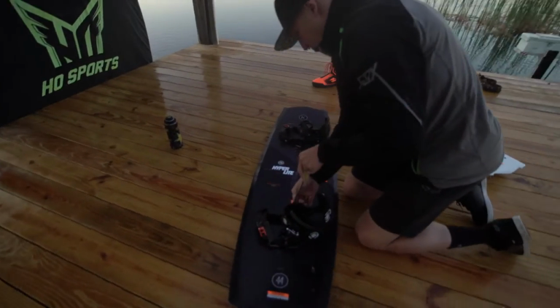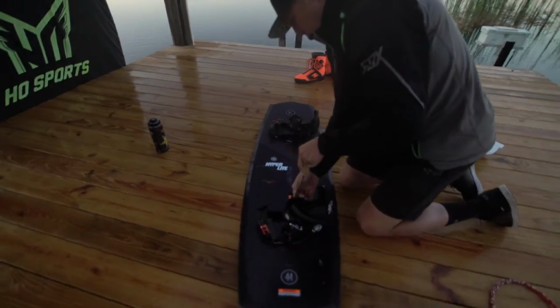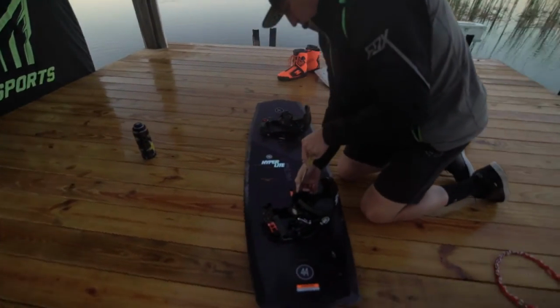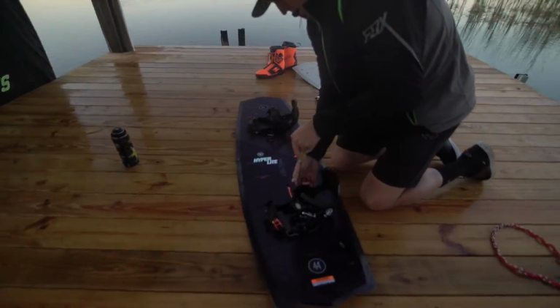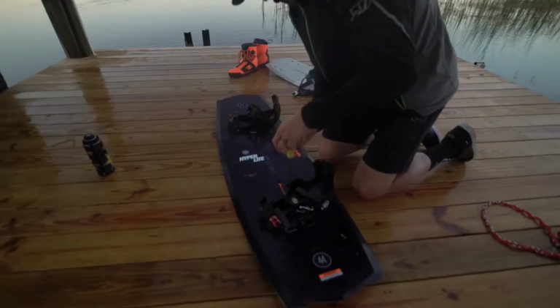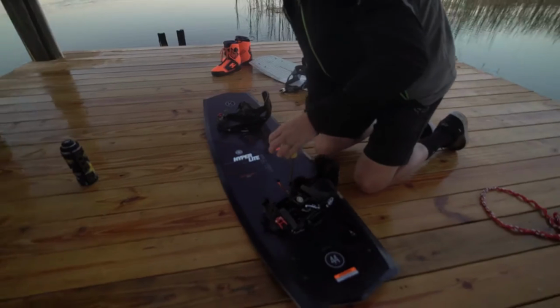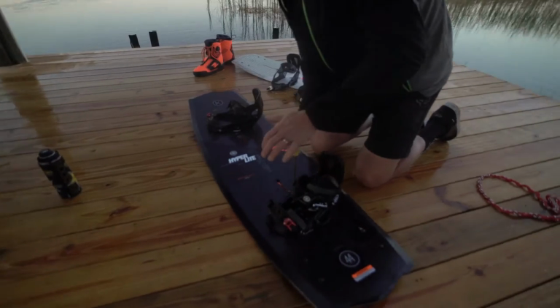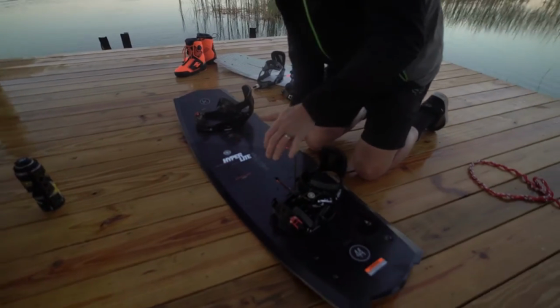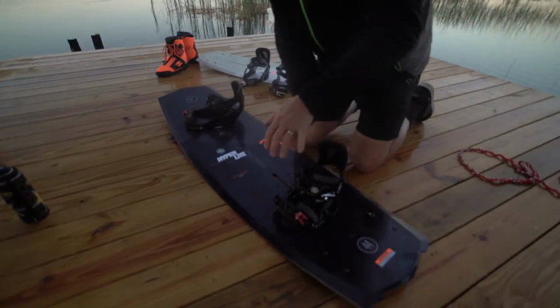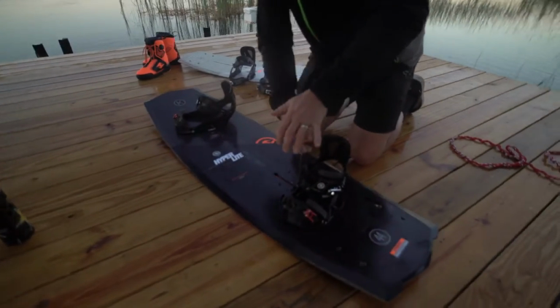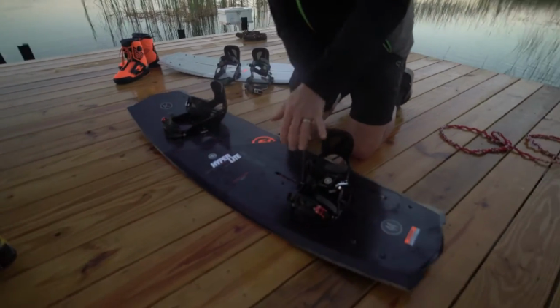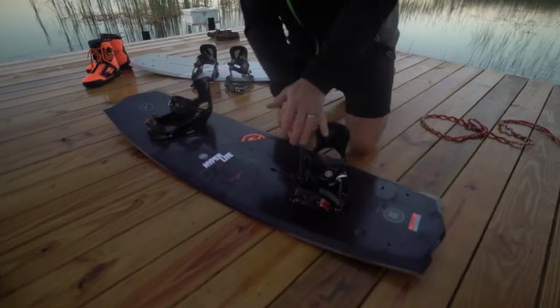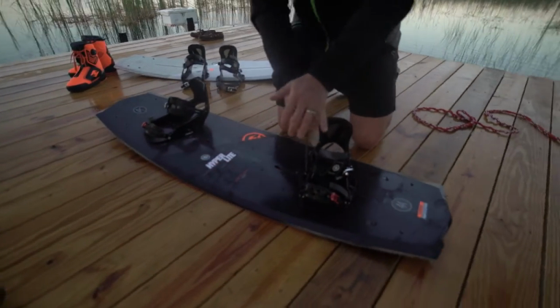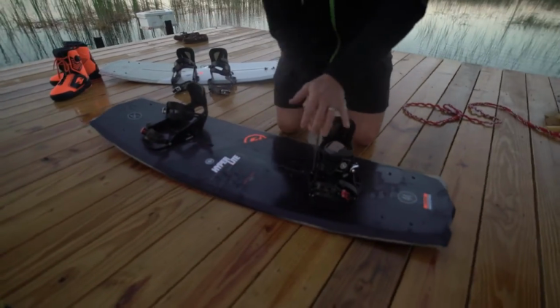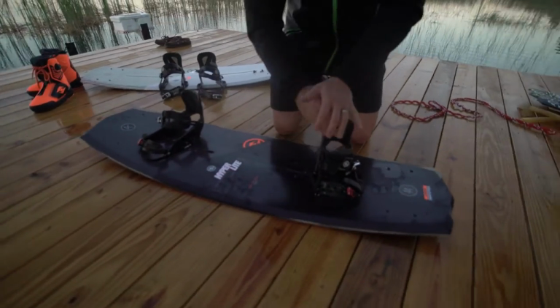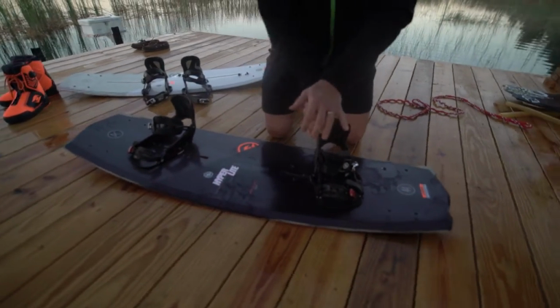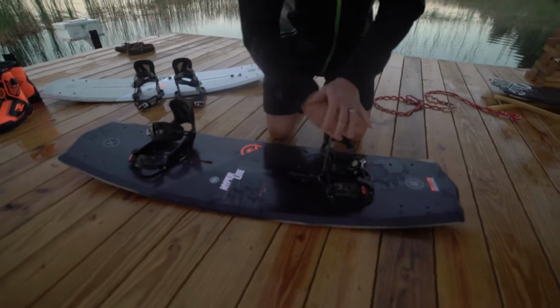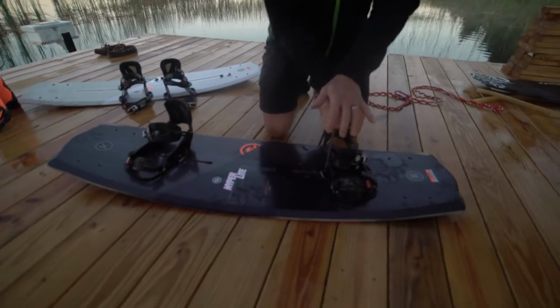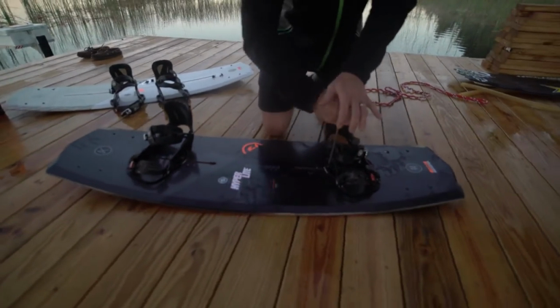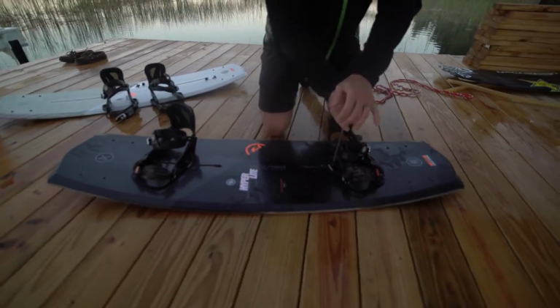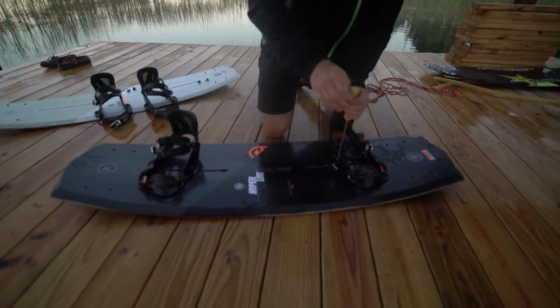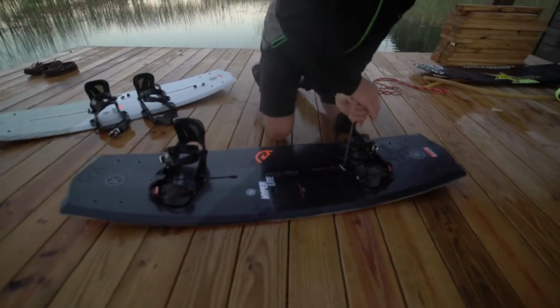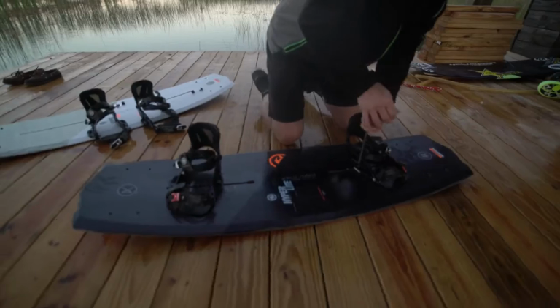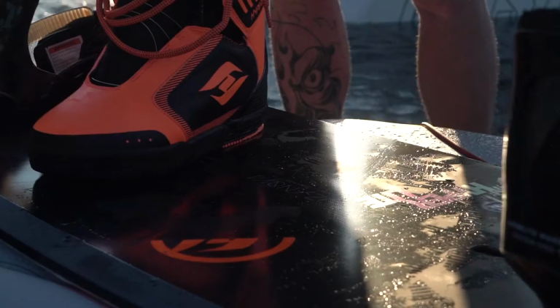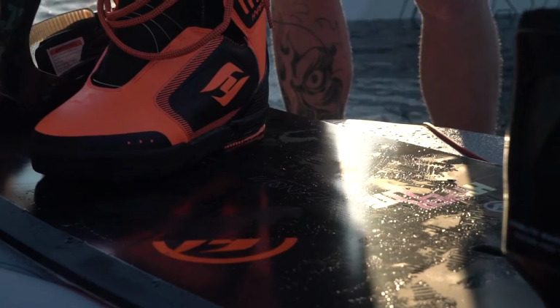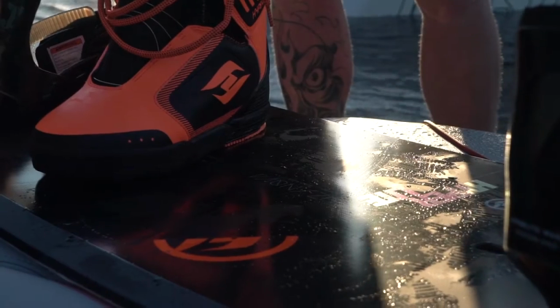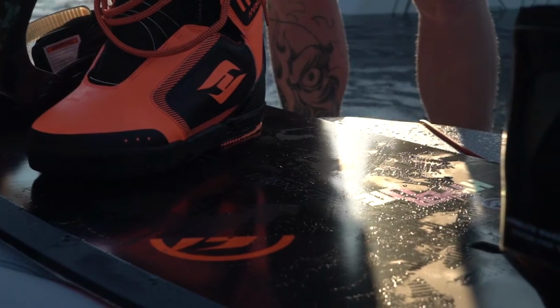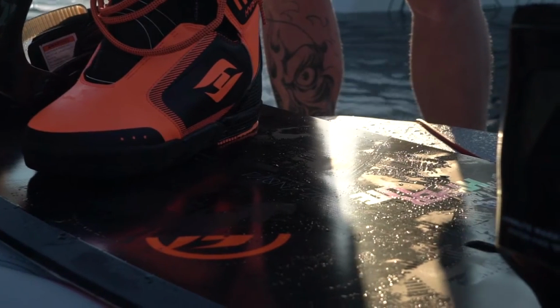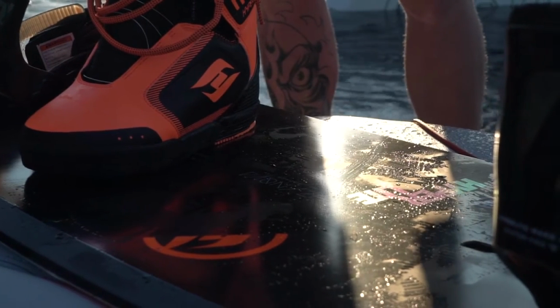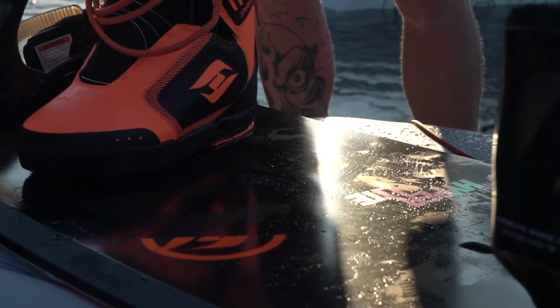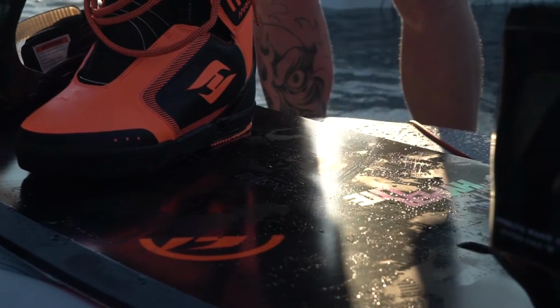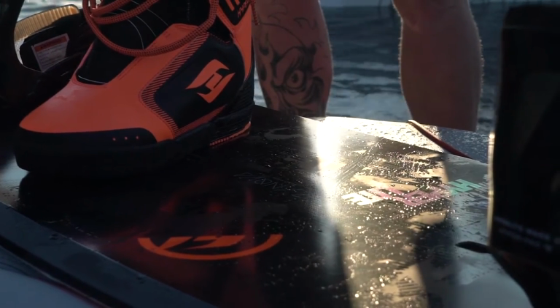The depth of my learning on what I learned on to where I'm at now obviously isn't as deep as some other guys, but from having three pro models now with Hyperlite, I've had a lot of changes throughout those years.